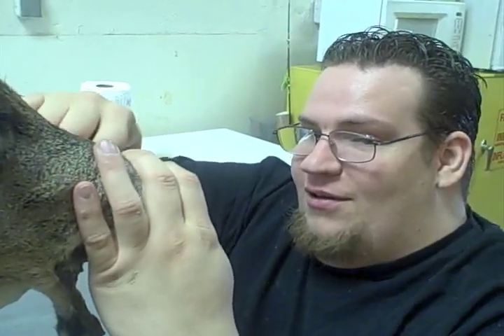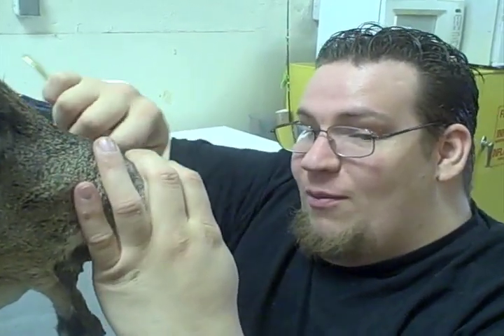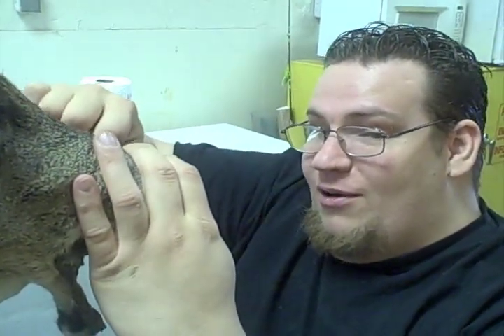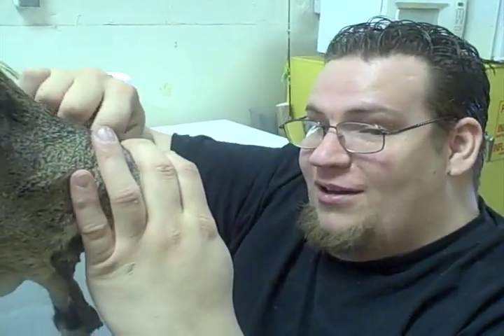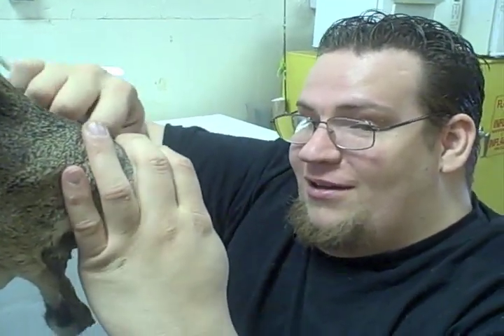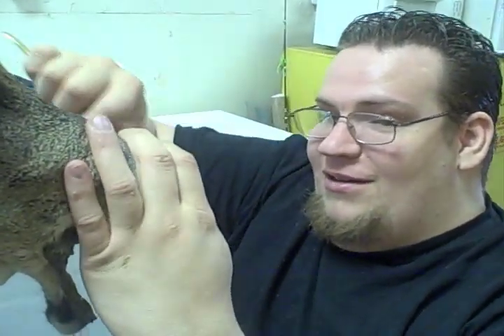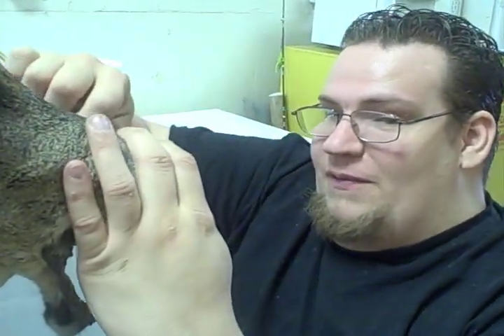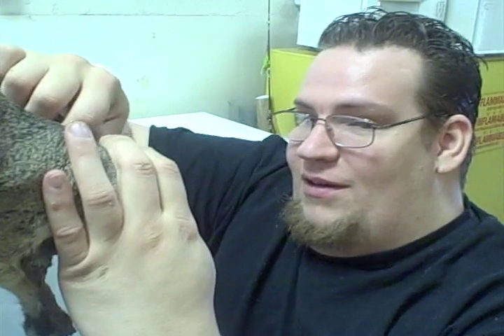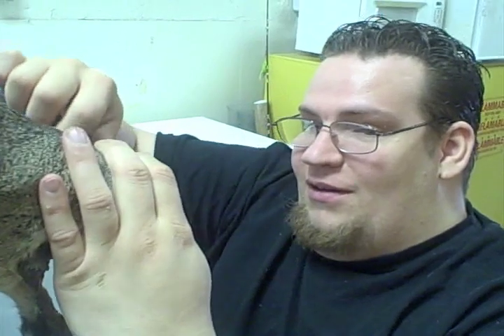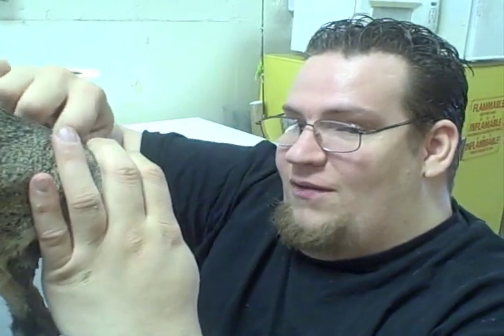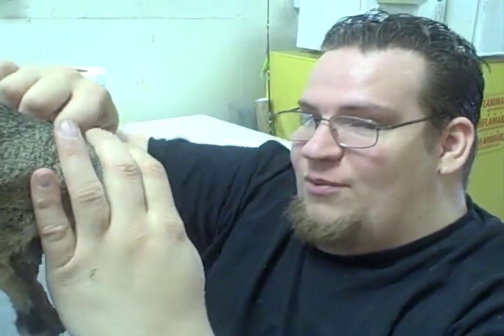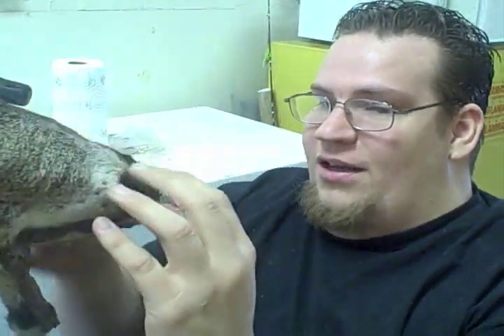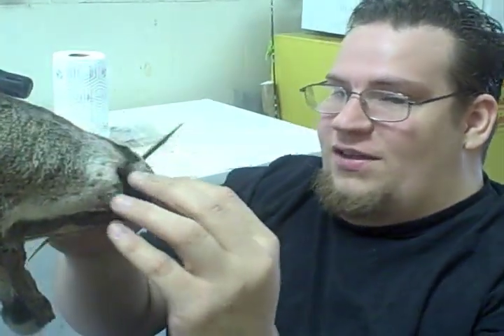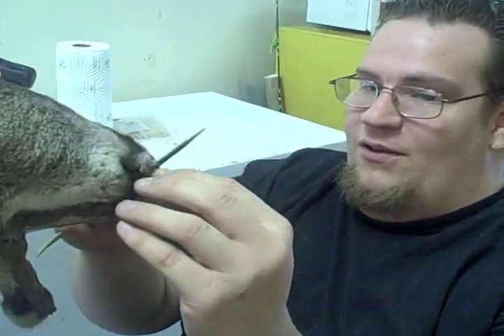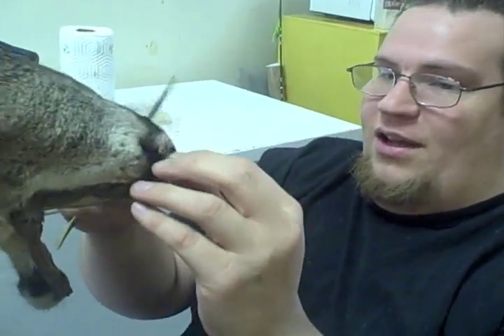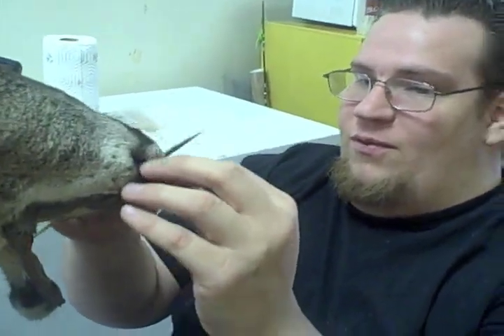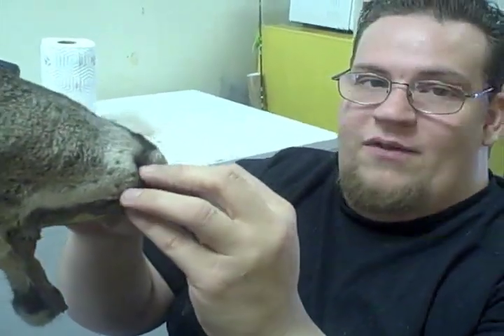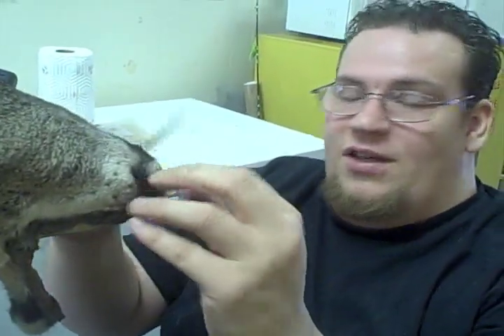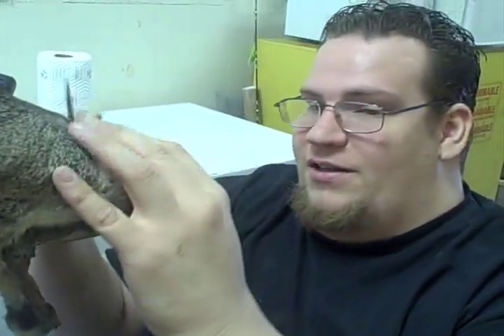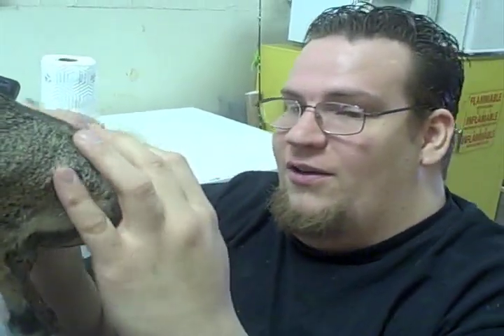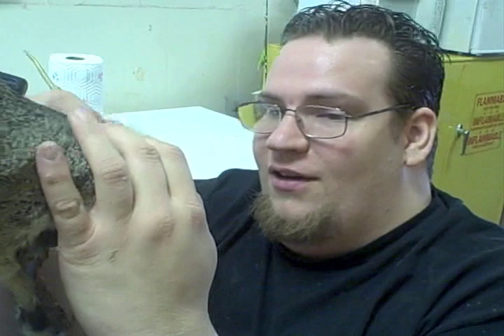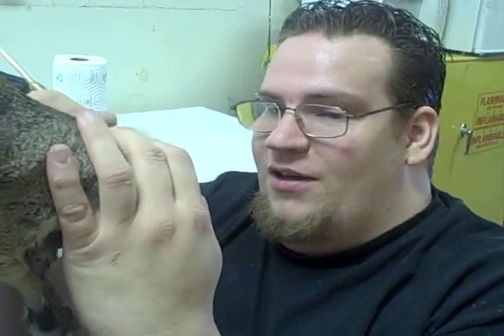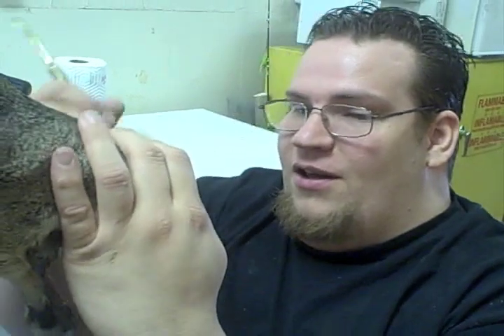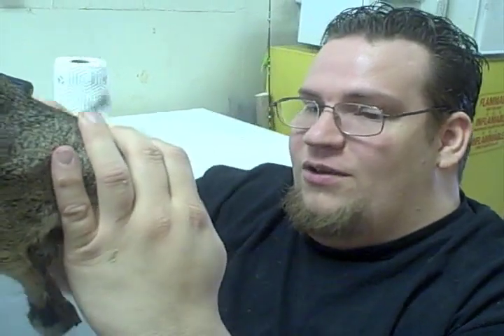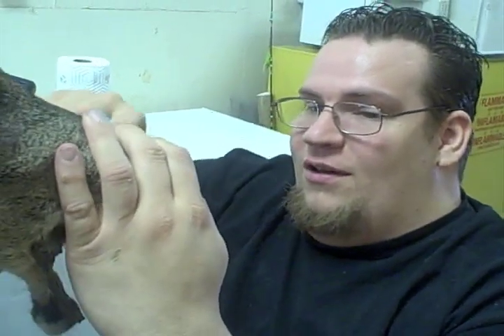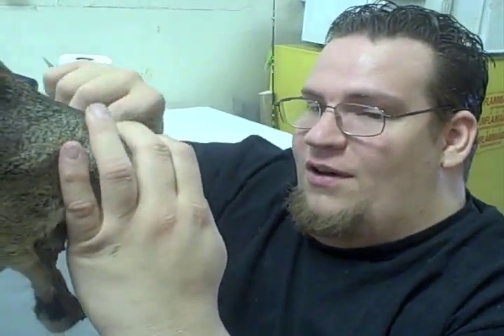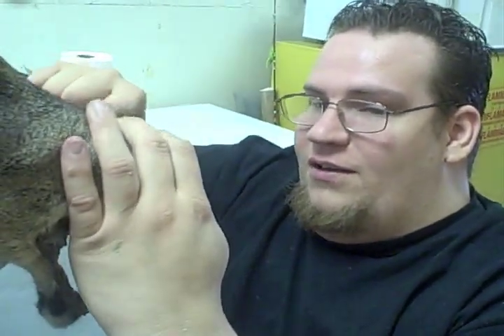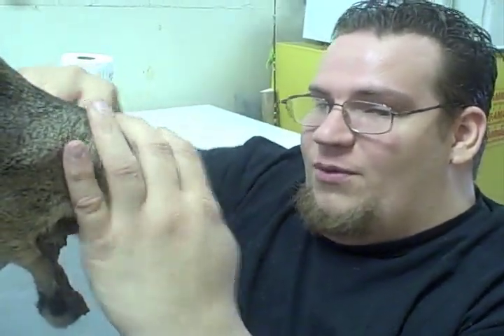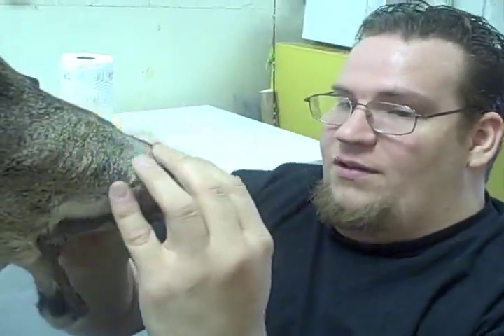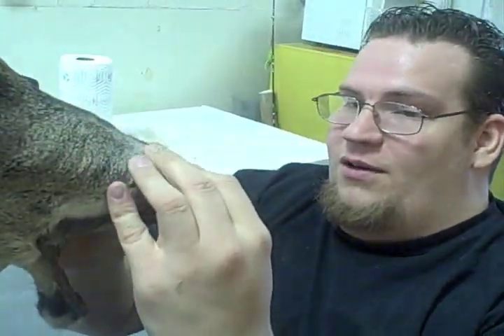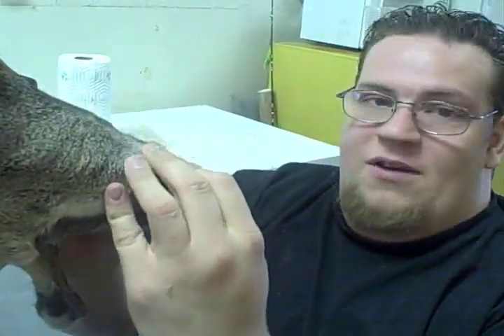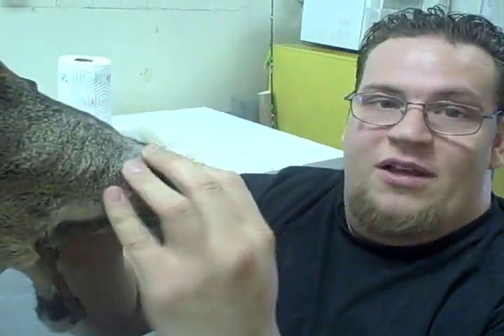What exactly are you doing? I'm tucking the skin. I have extra skin and I tuck it into the nose to keep the nose in place.